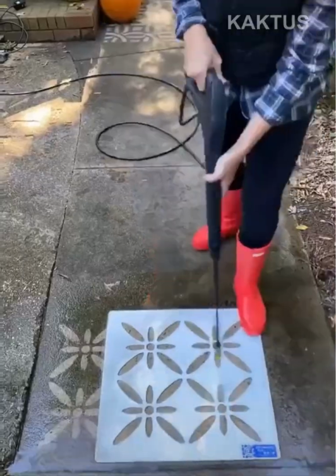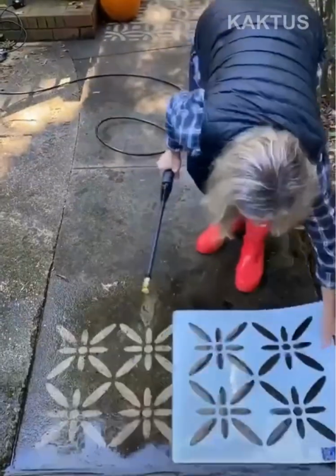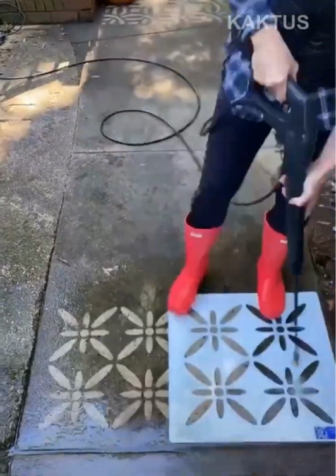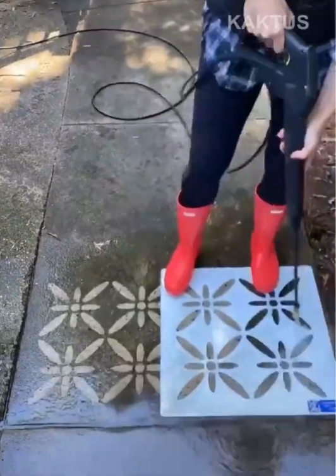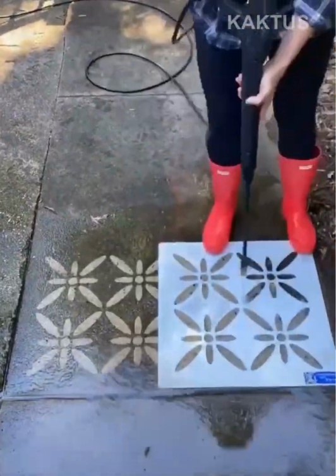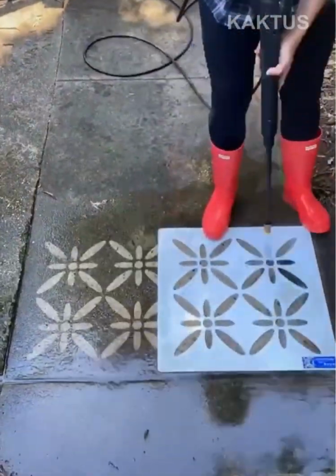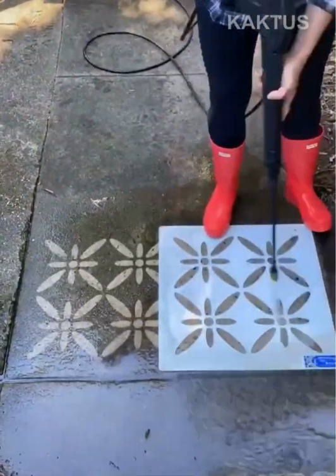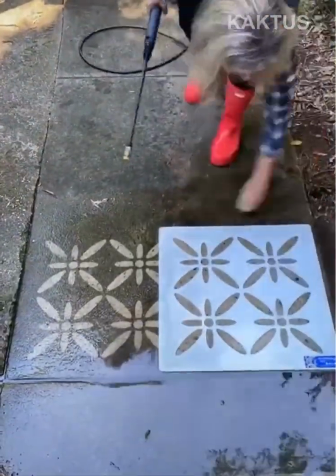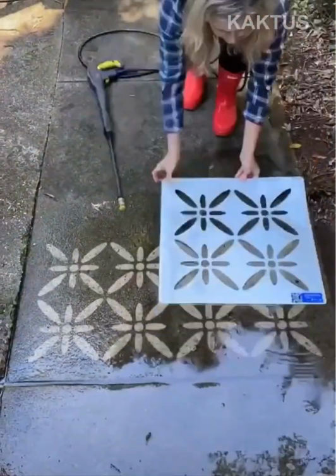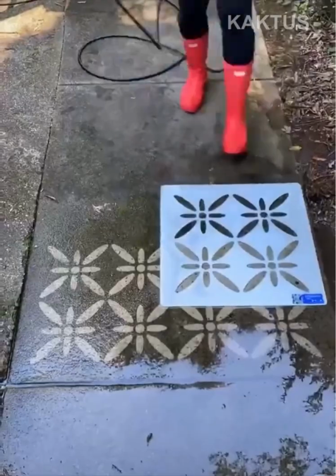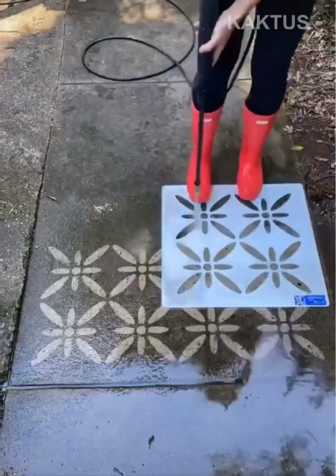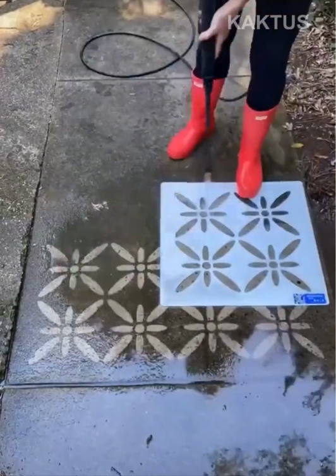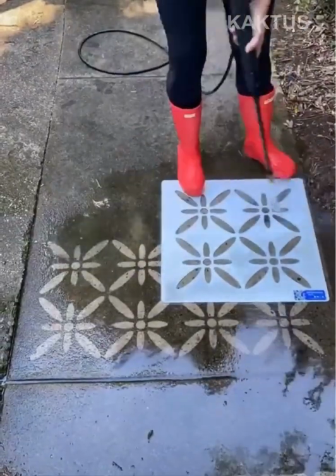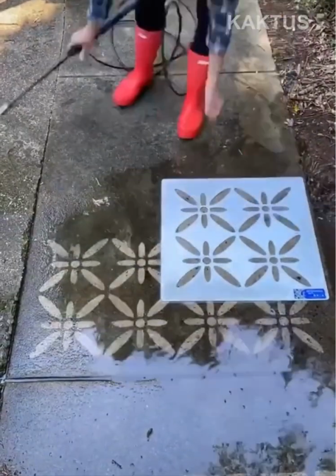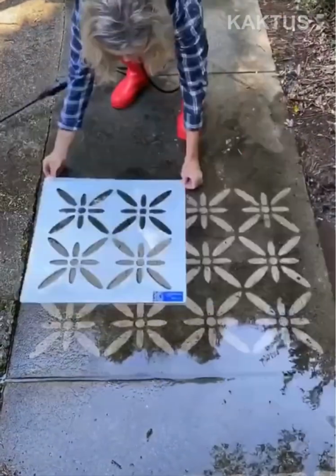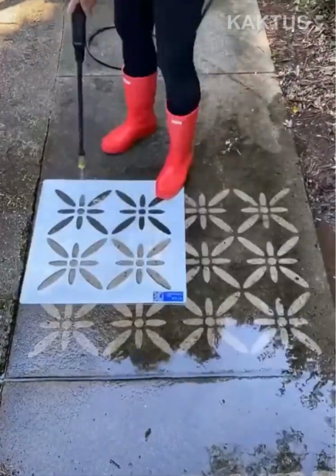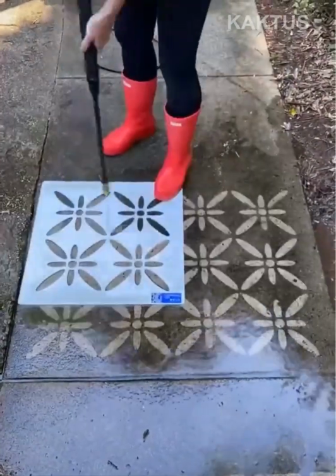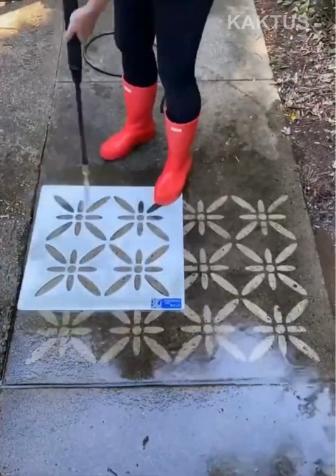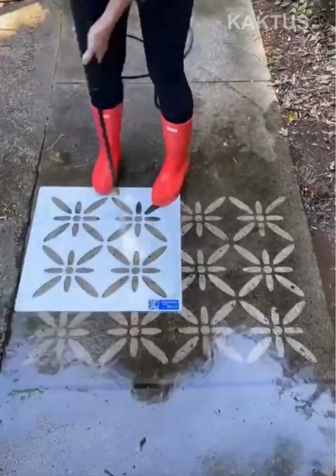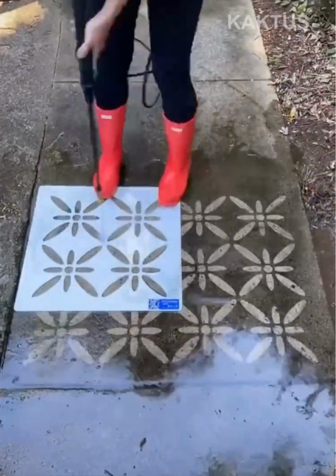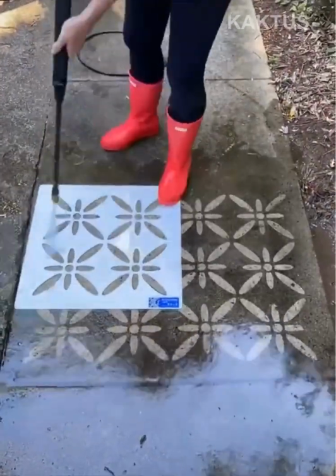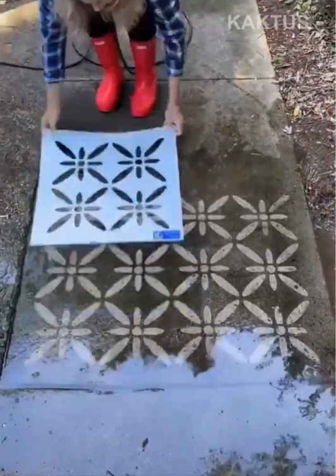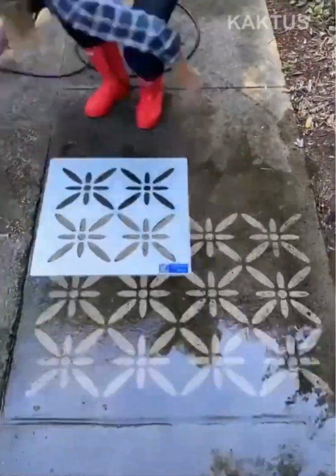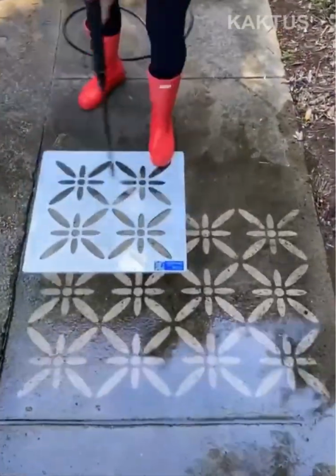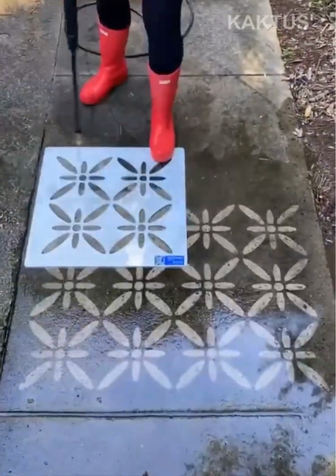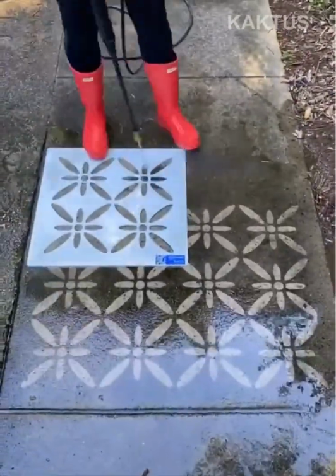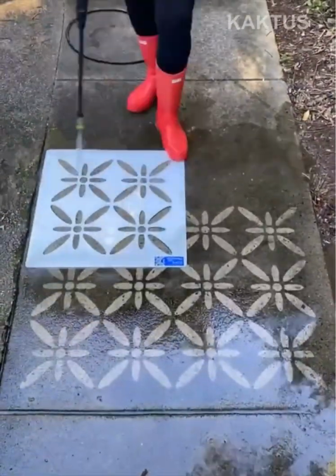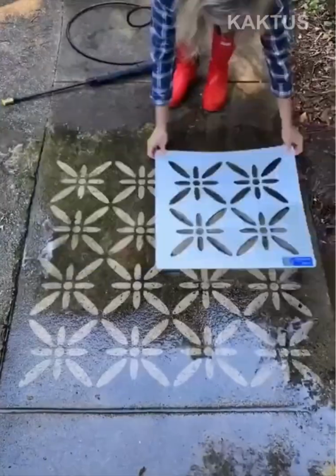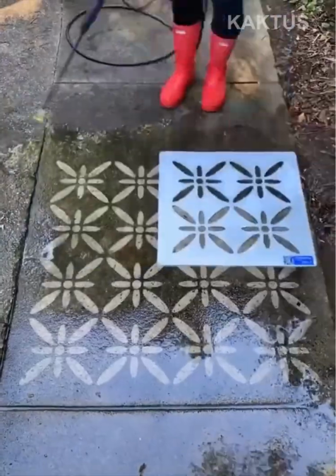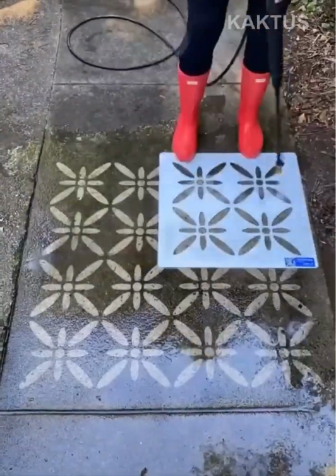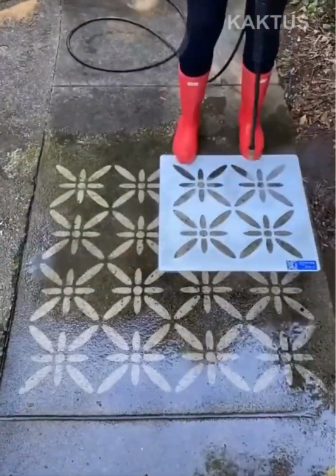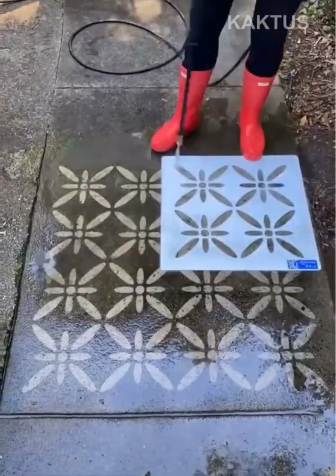This crafty DIYer places decorative templates over her dirty walkway and then power washes over them, only to reveal an amazing design.